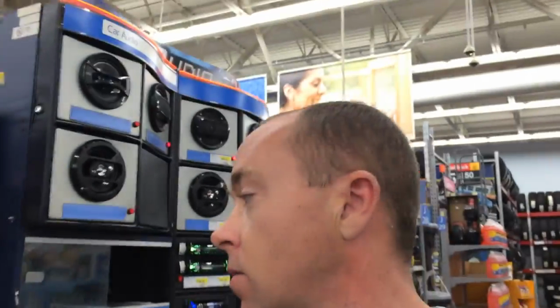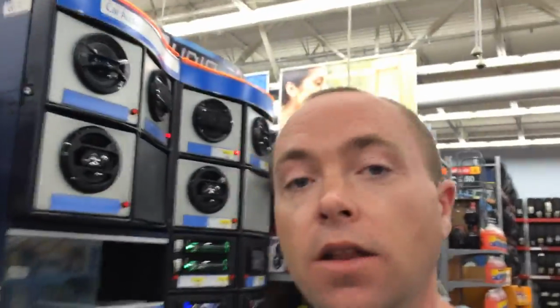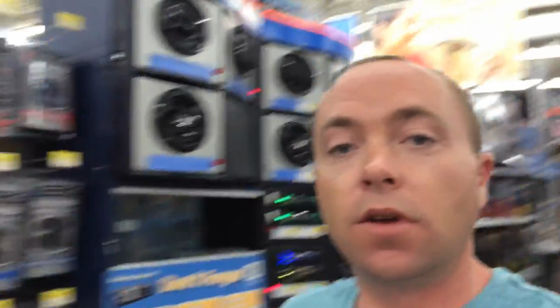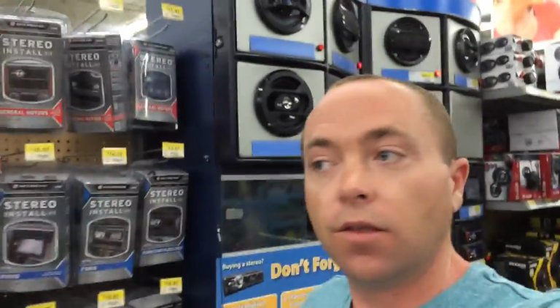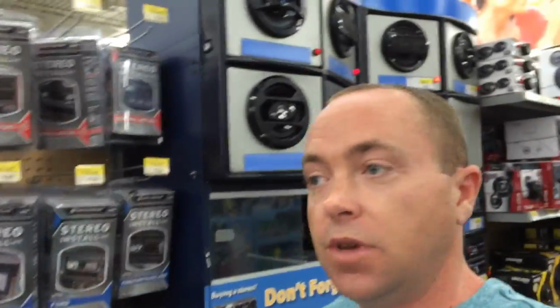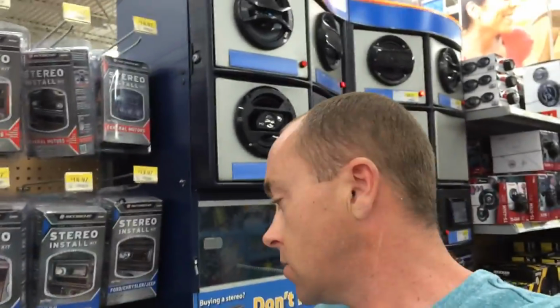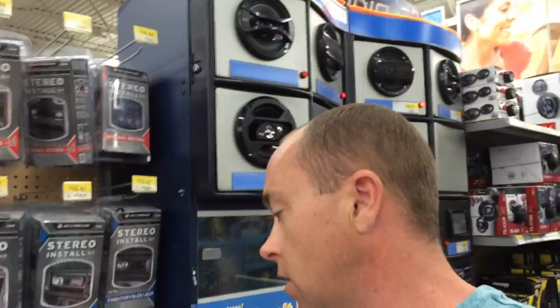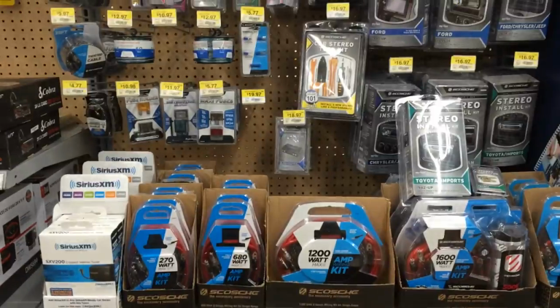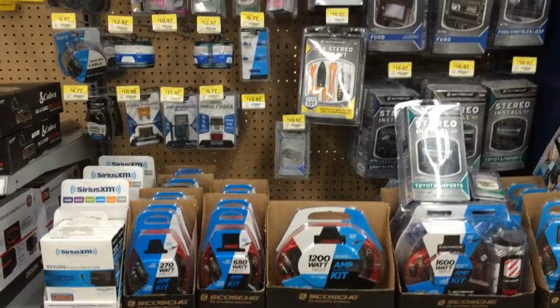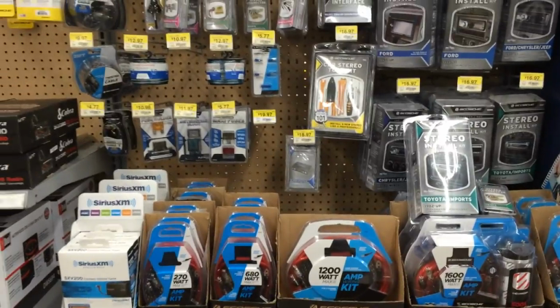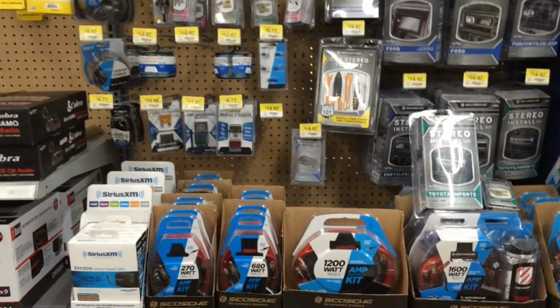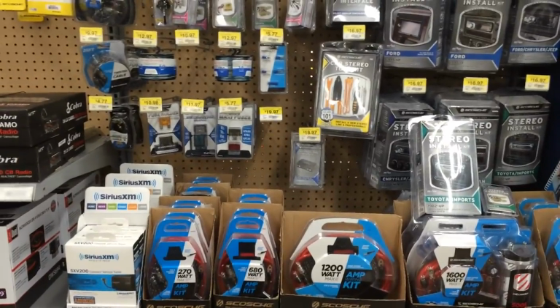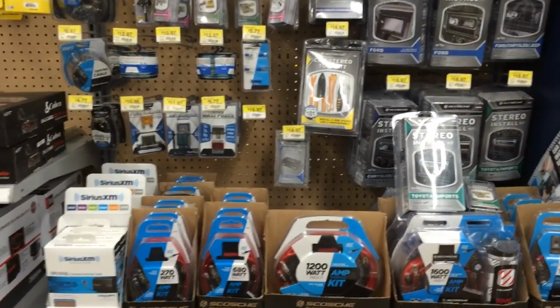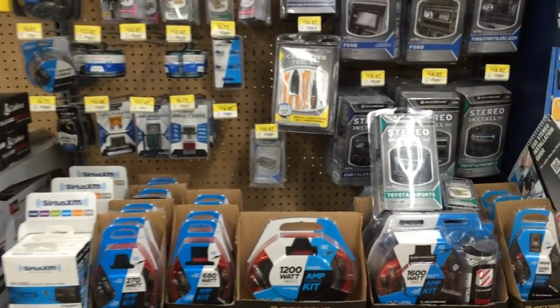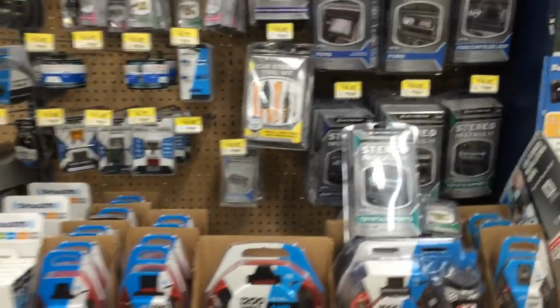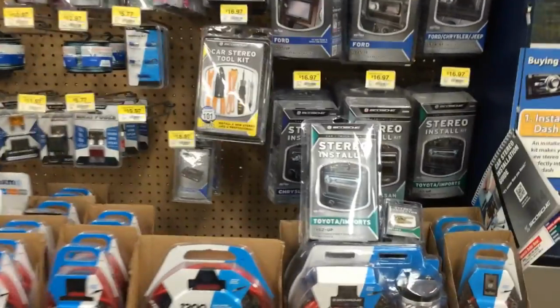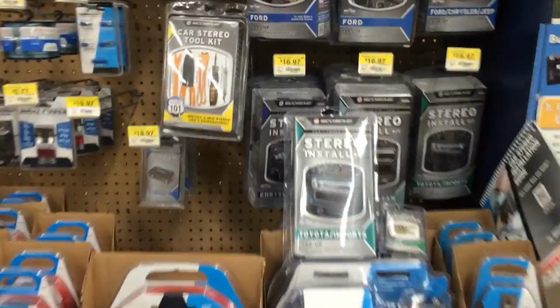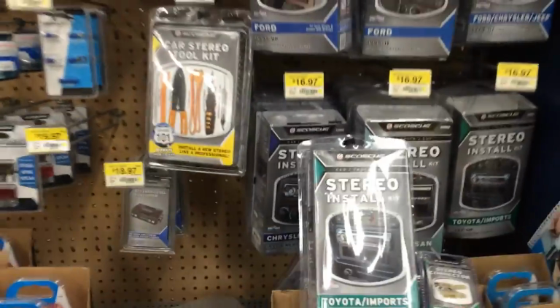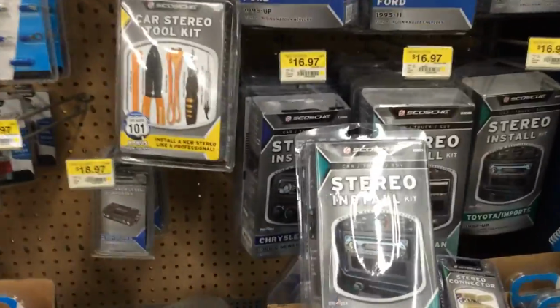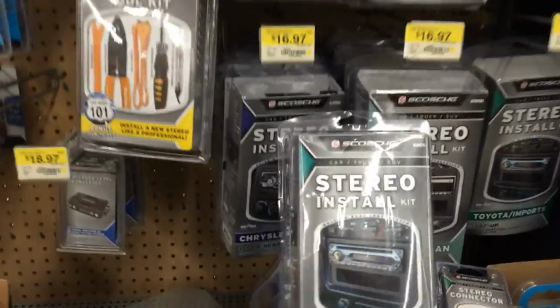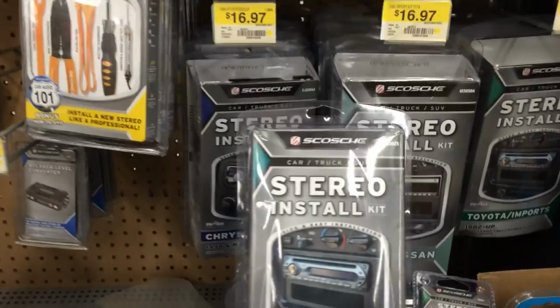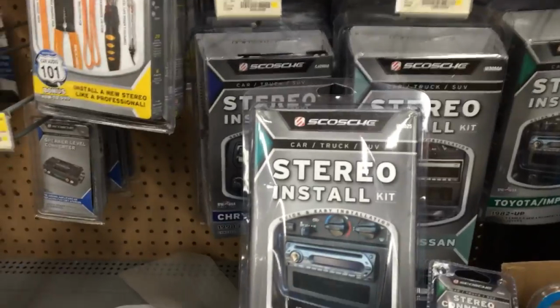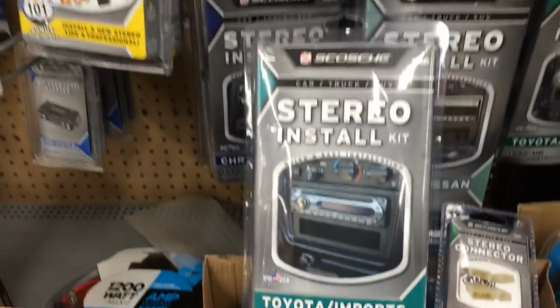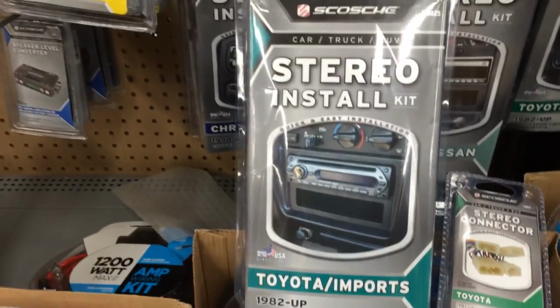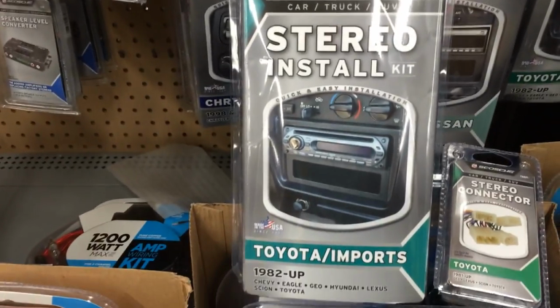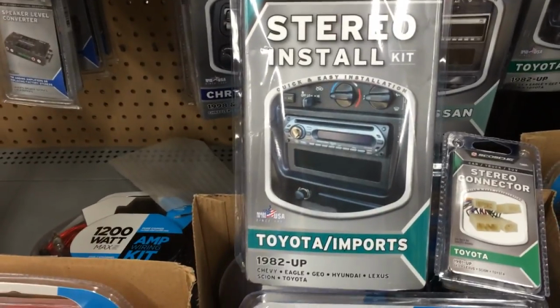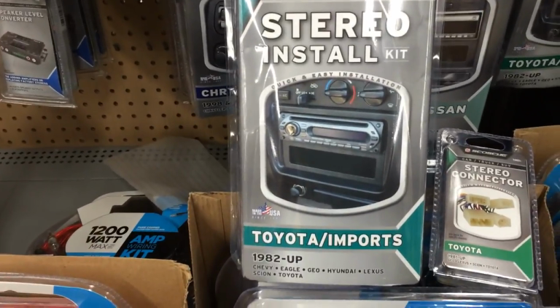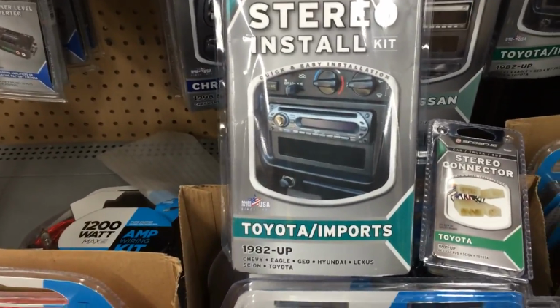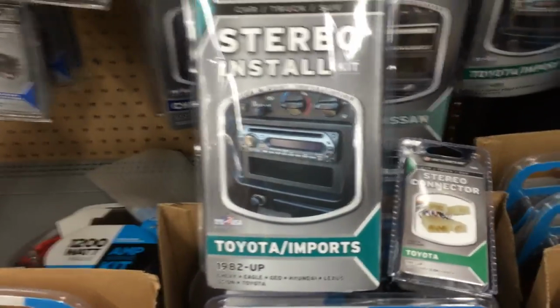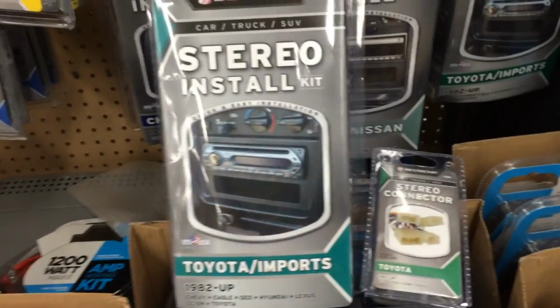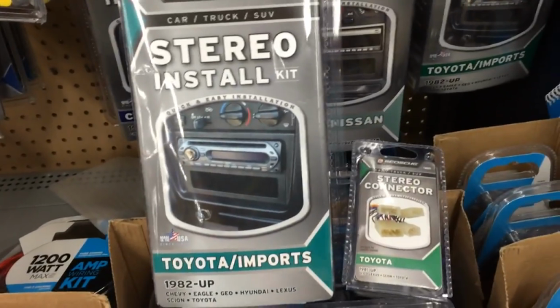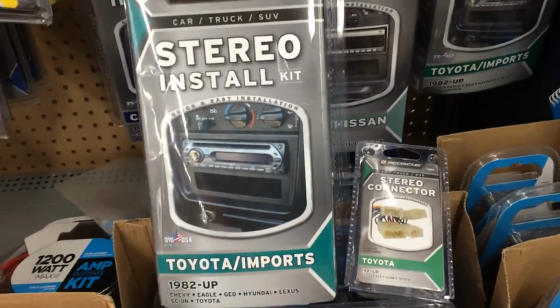Gonna get out all the pieces we need. A great way to save some money is going to be purchasing a few things at Walmart. Grabbing the stereo install kit for the 2004 Rav4 and a stereo connector.